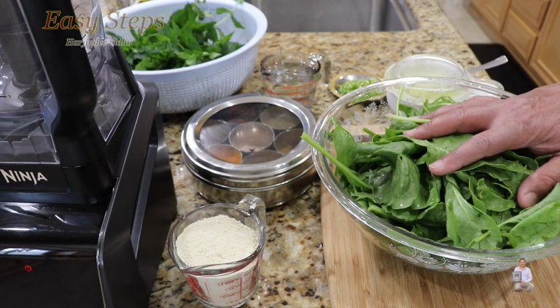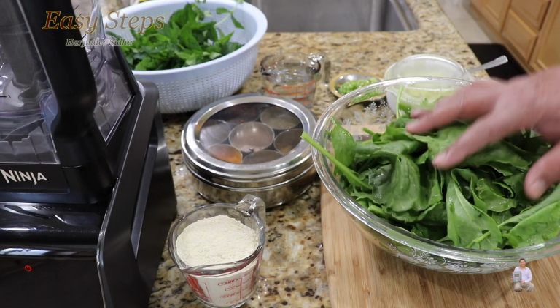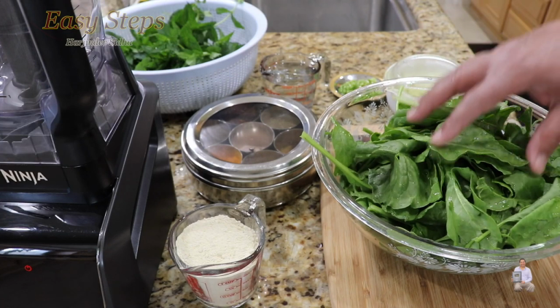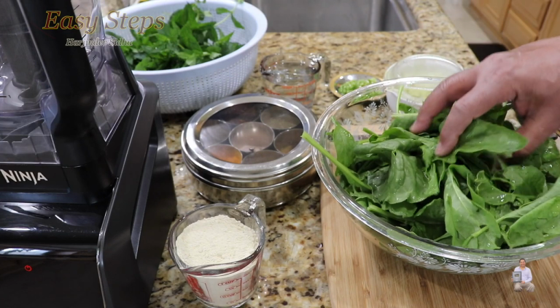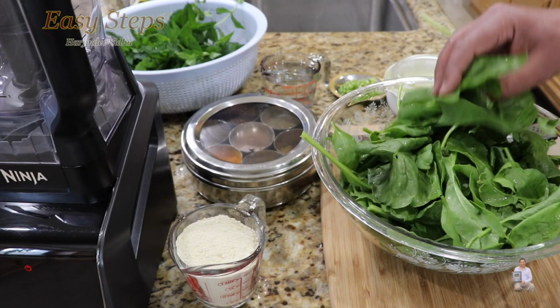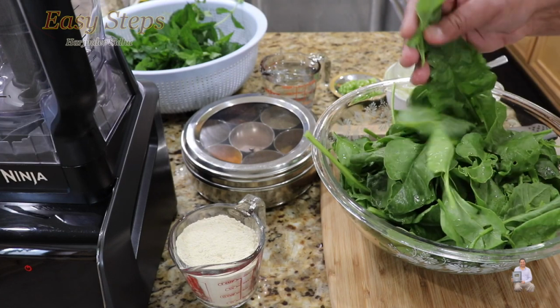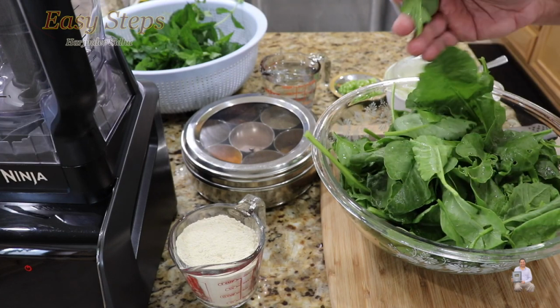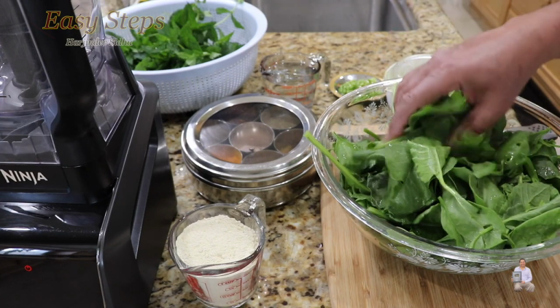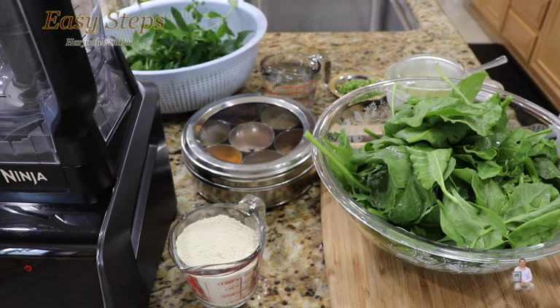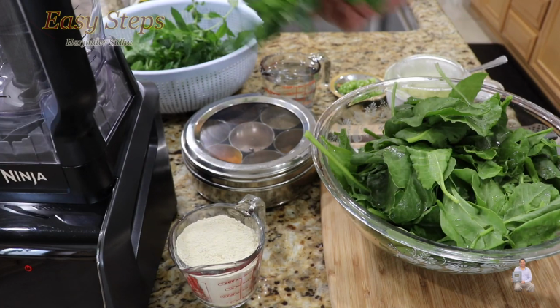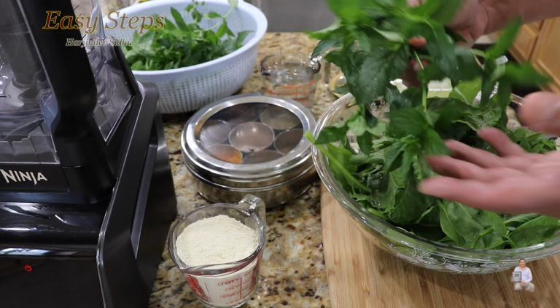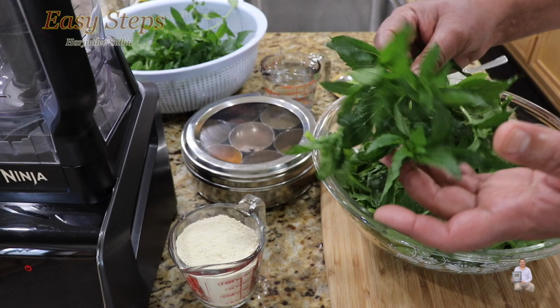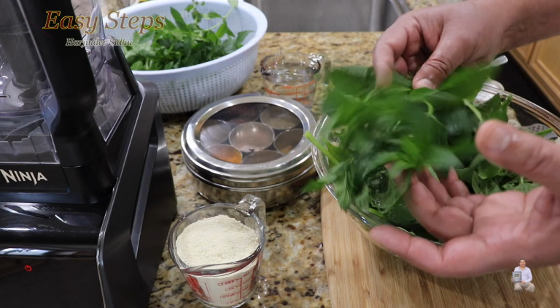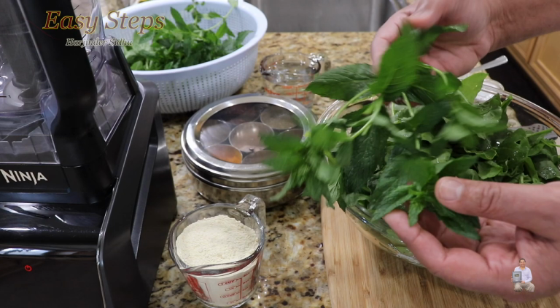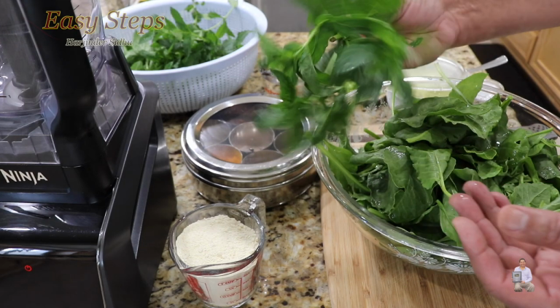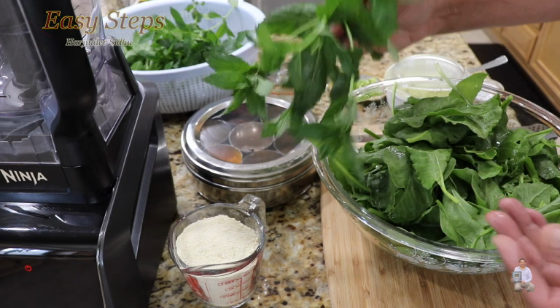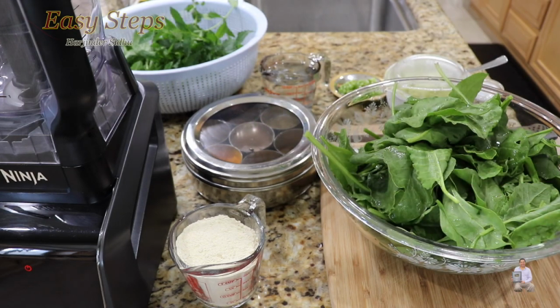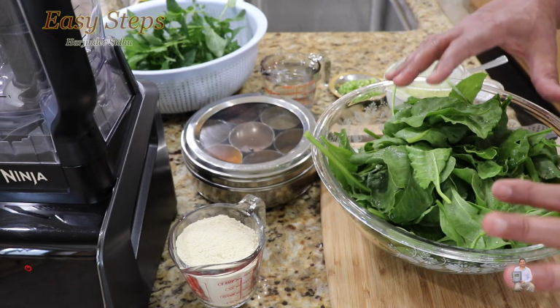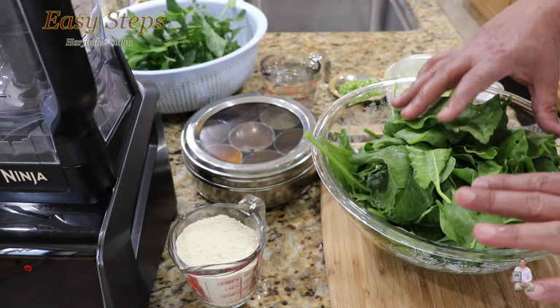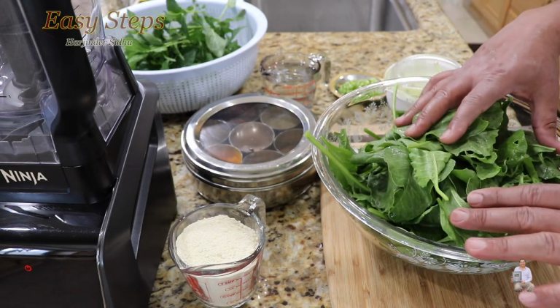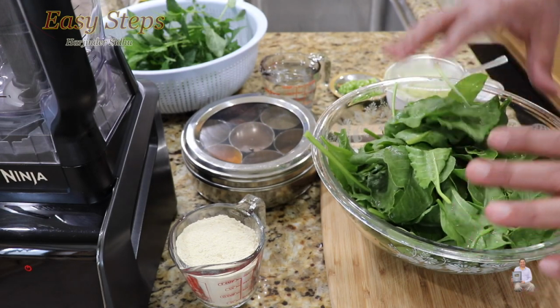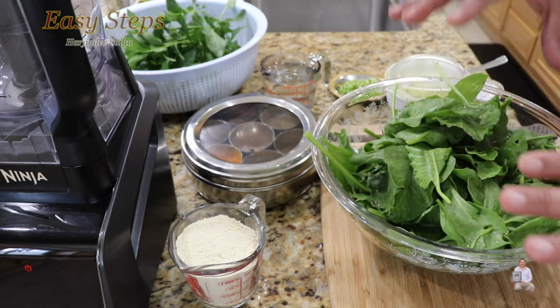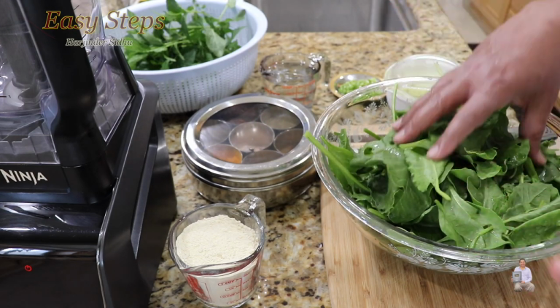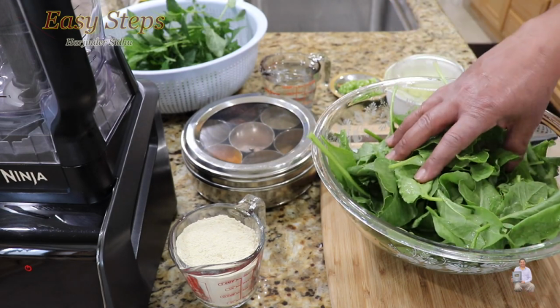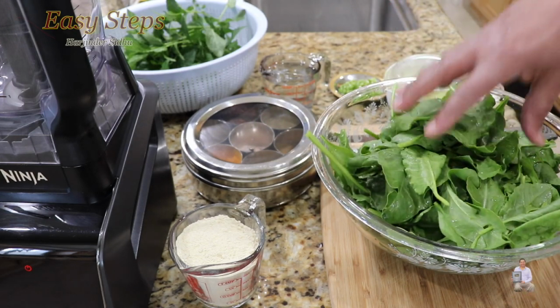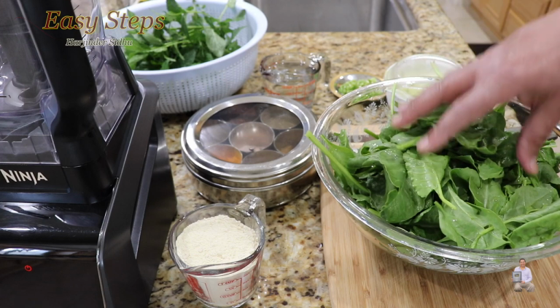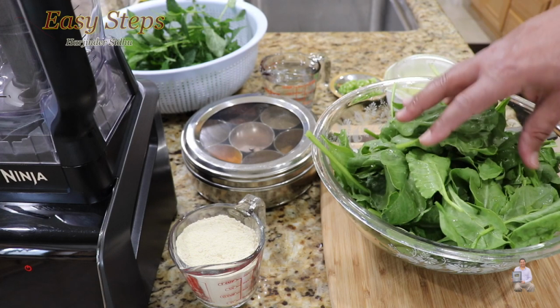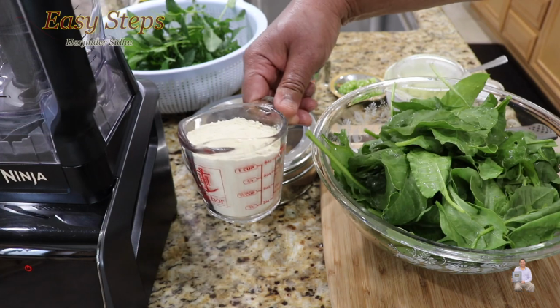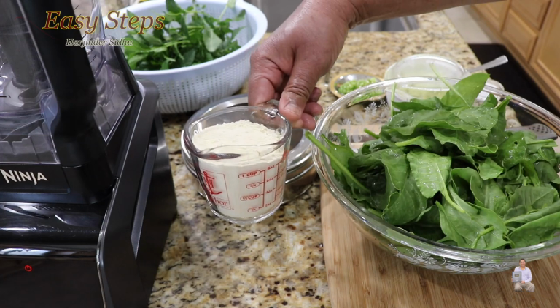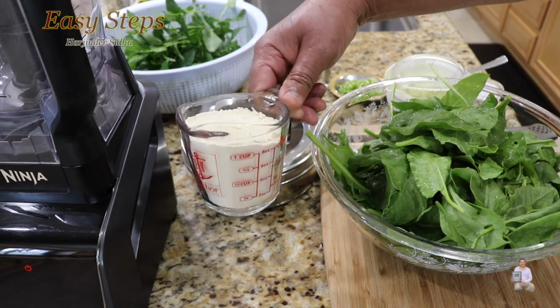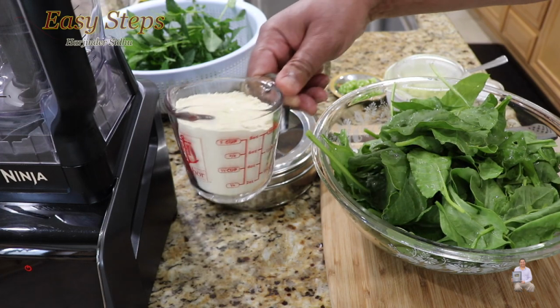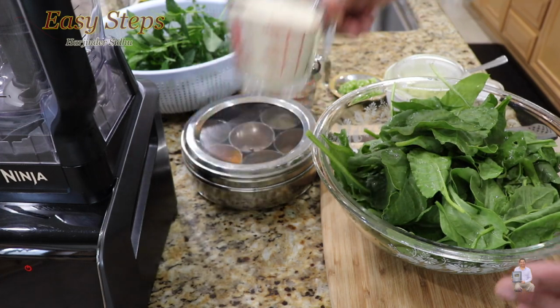This is fresh palak — in other words, spinach — from my backyard. I'll use mint also from my backyard. The first step will be making a smooth gravy of palak and besan, which is ground flour.